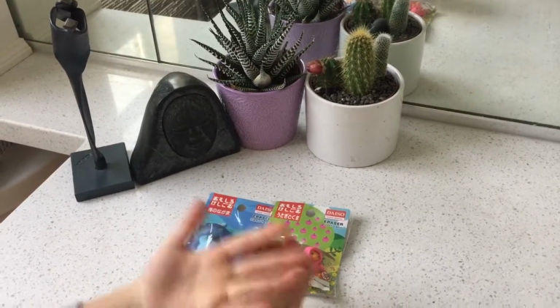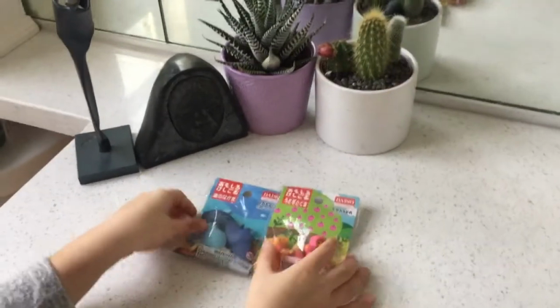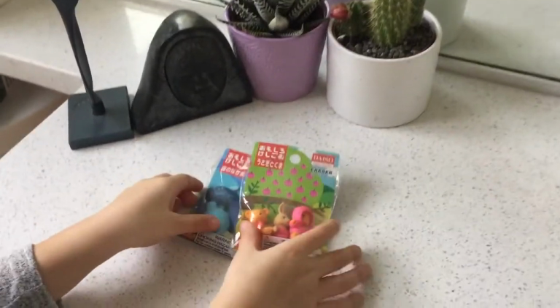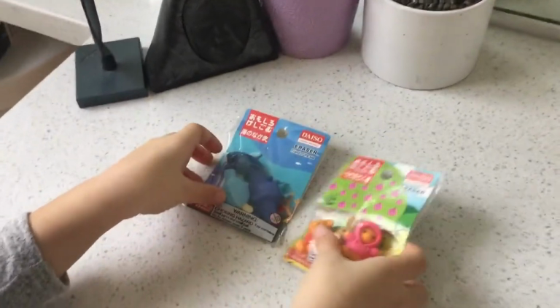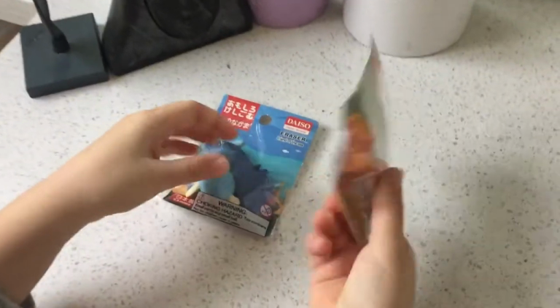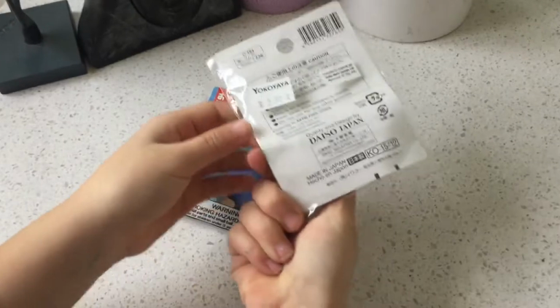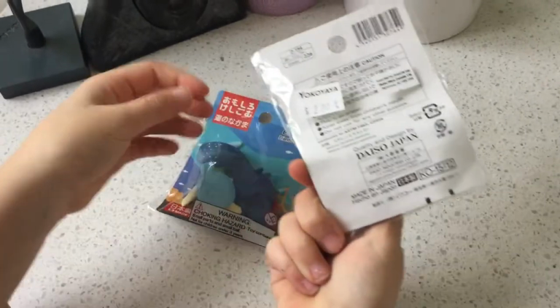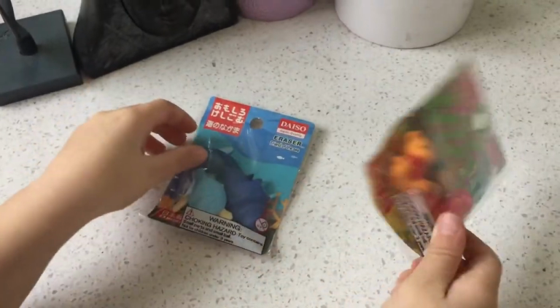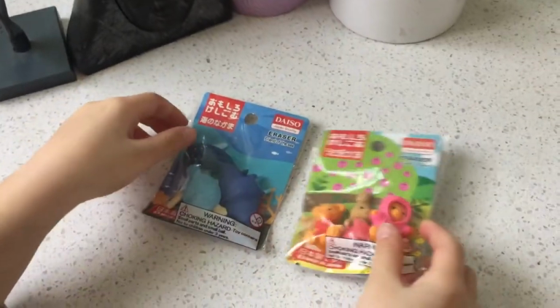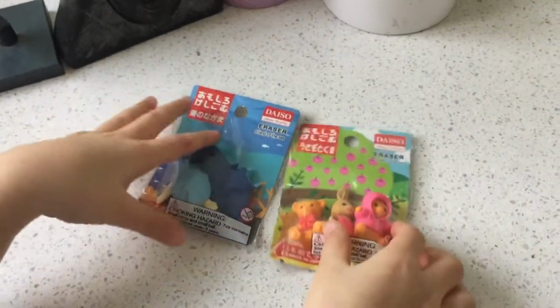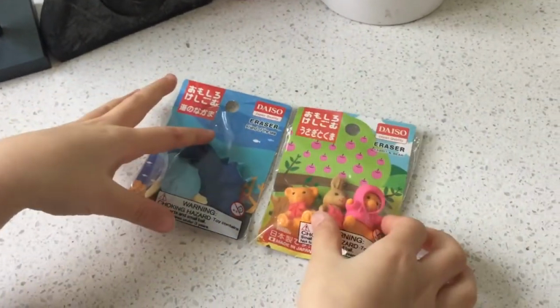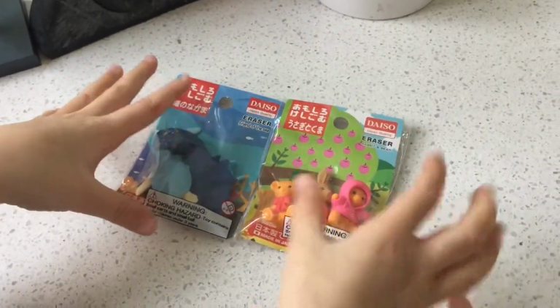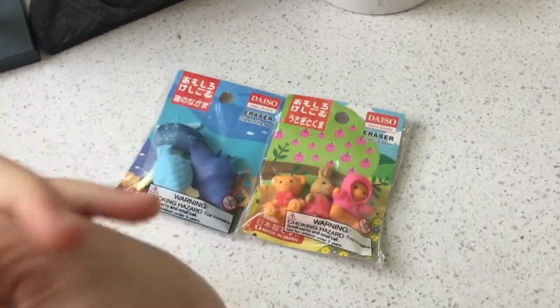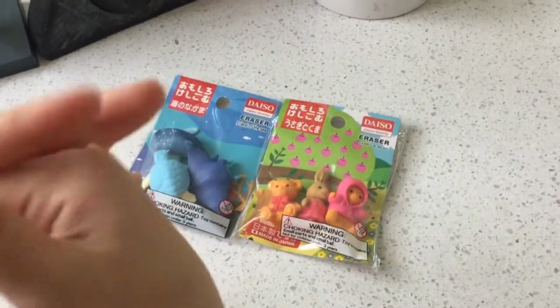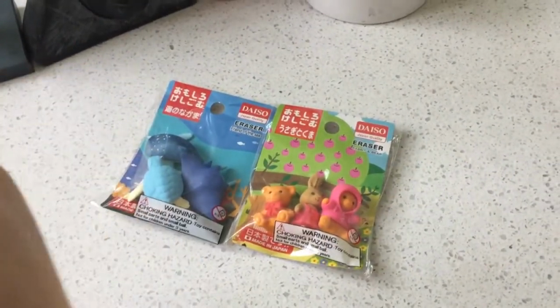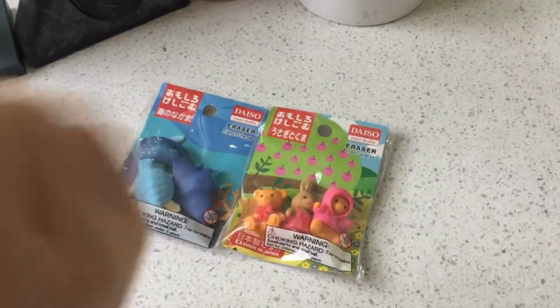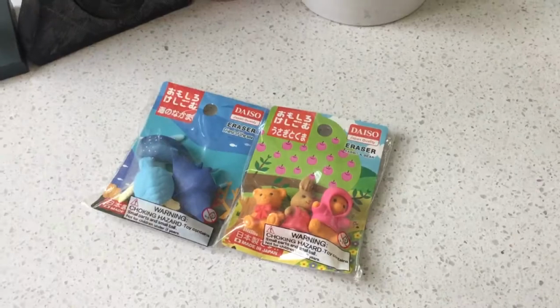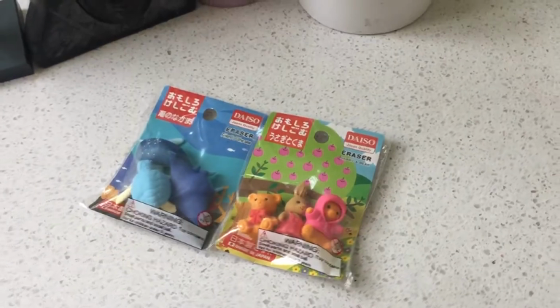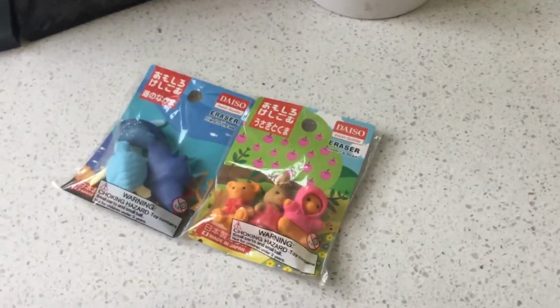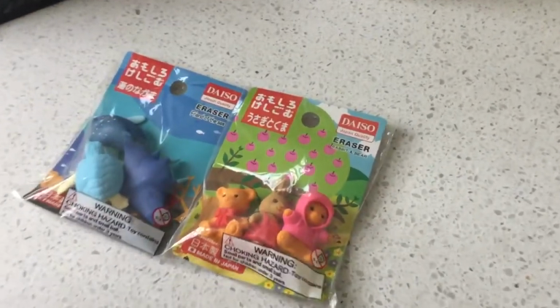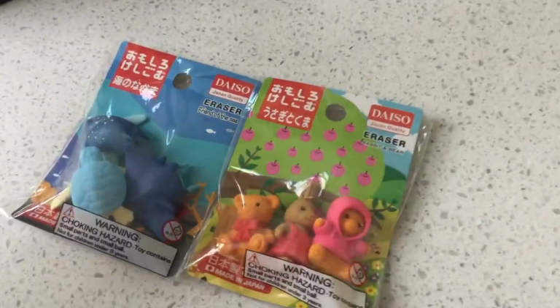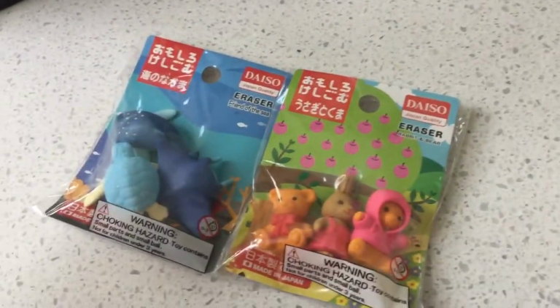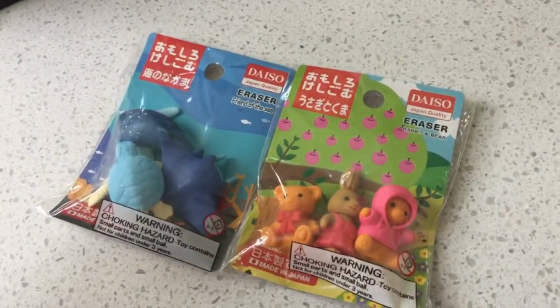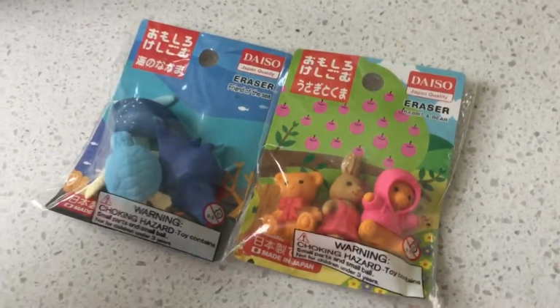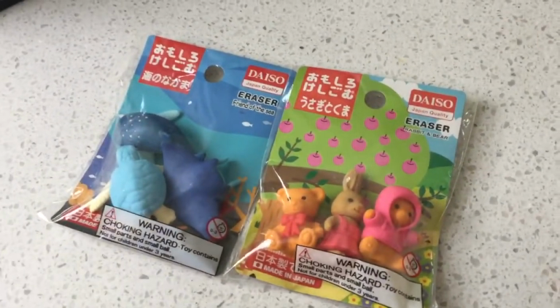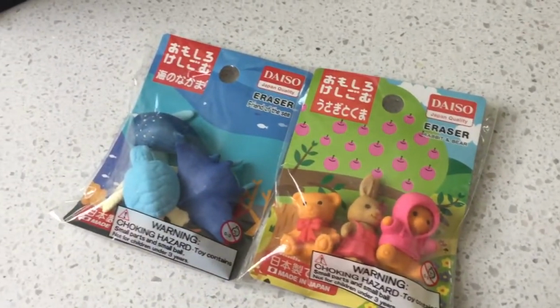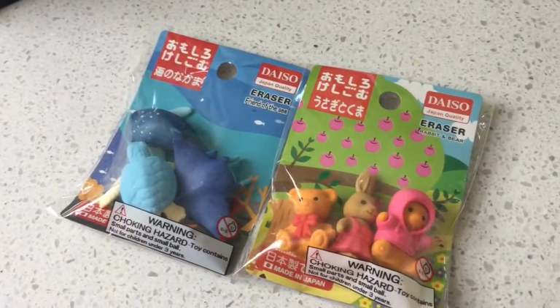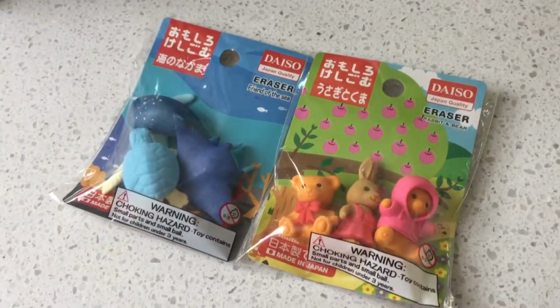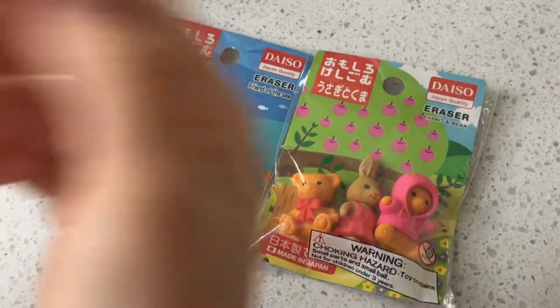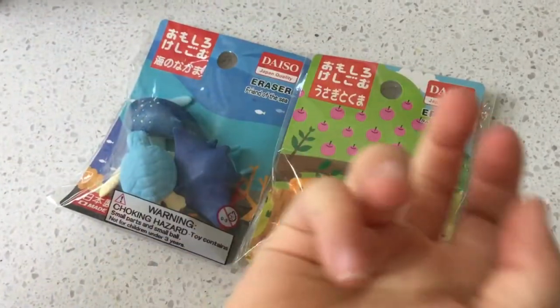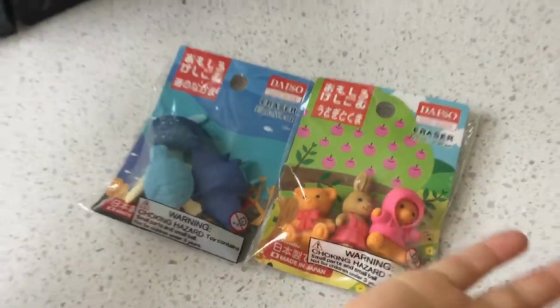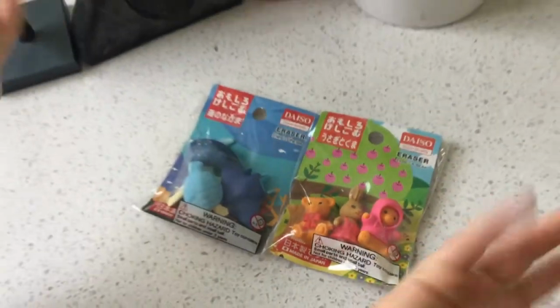I got these erasers at Yoko Yaya at a mall near Costco. They have a Cineplex Theater, and they're the Daiso brand. So, I thought I would just open them and show you how they work and stuff.